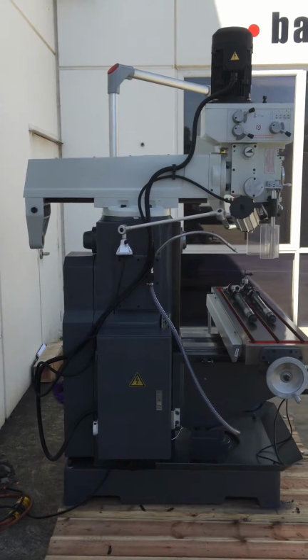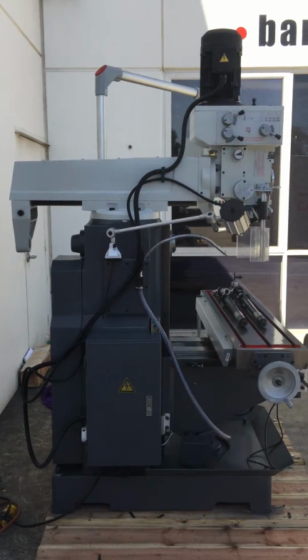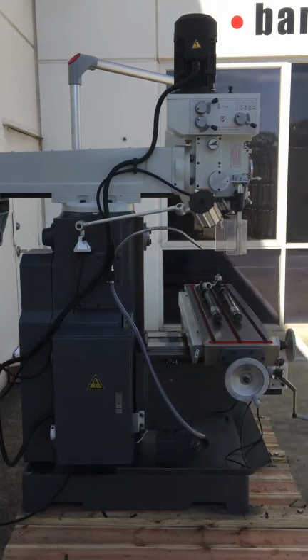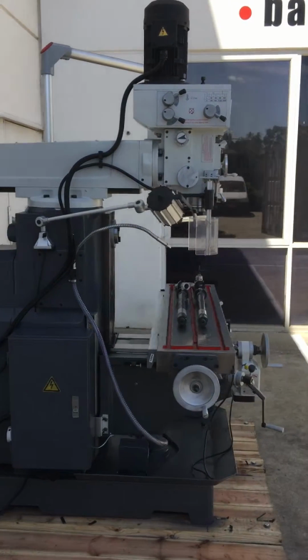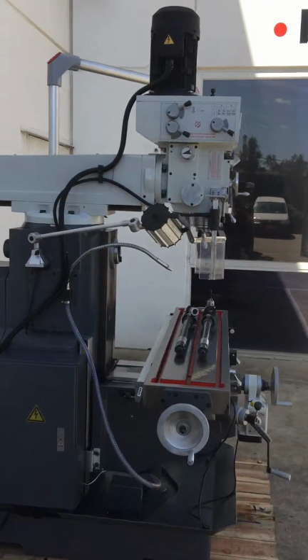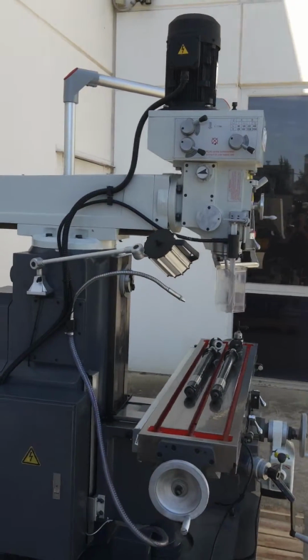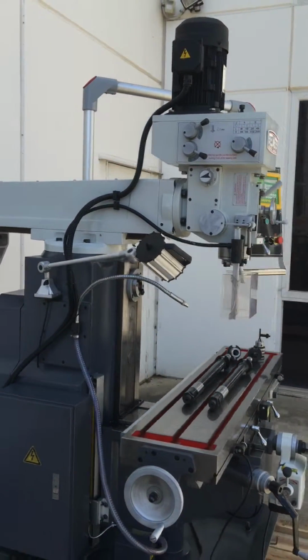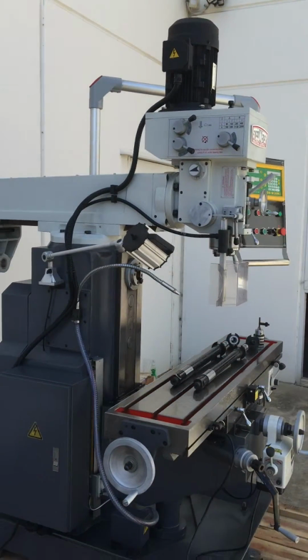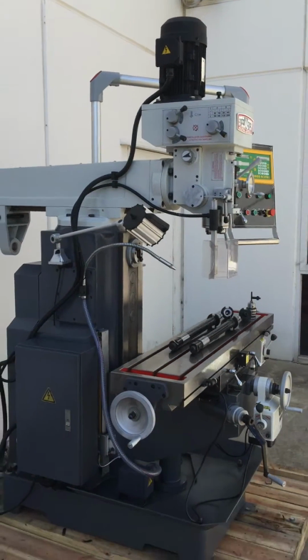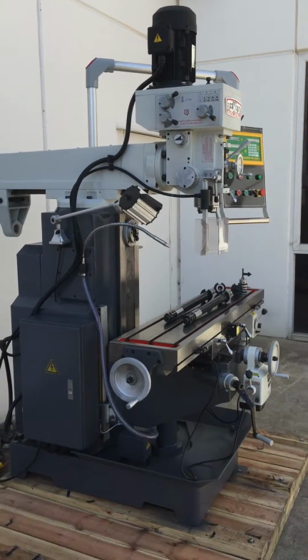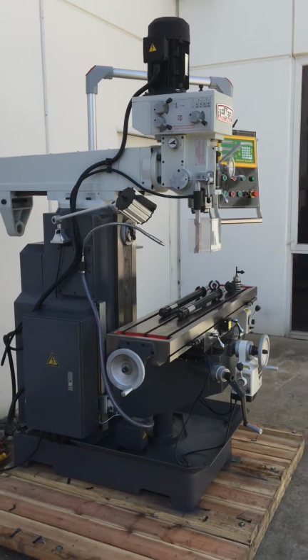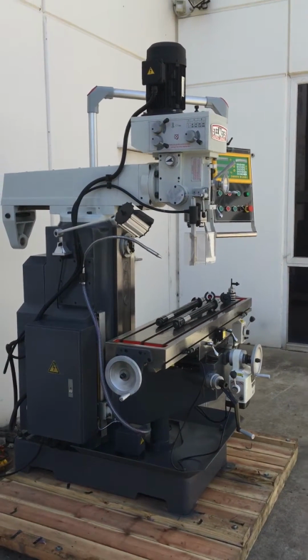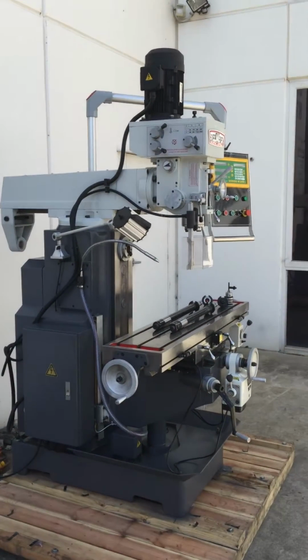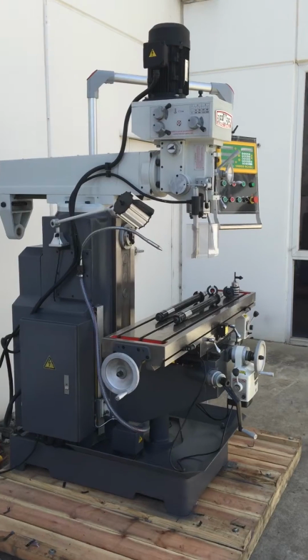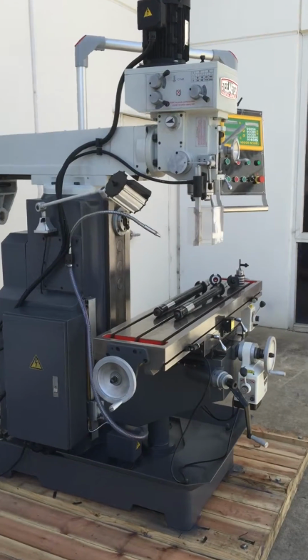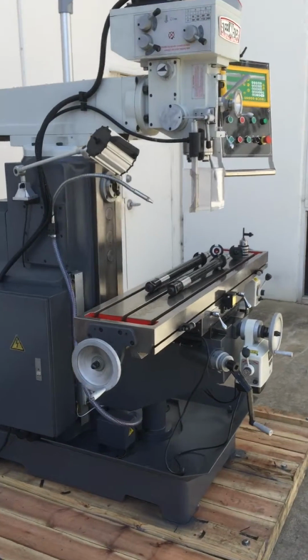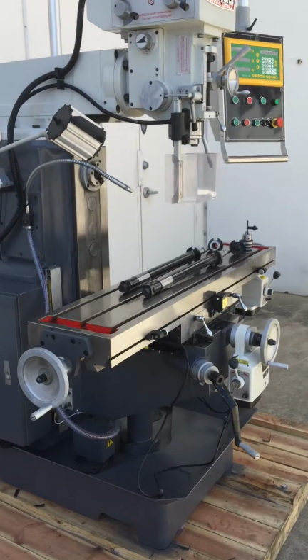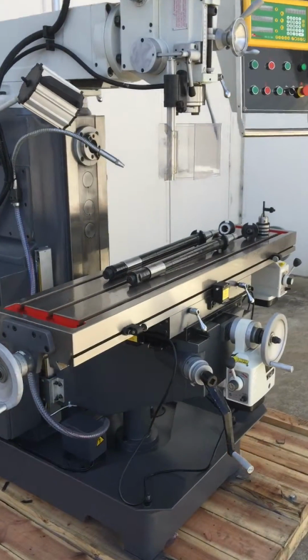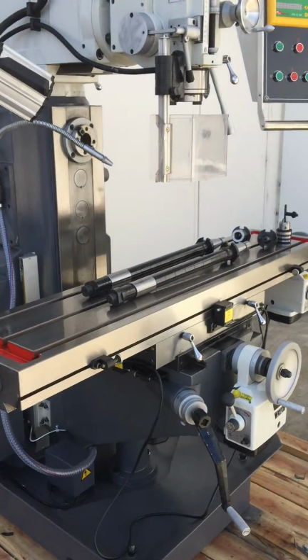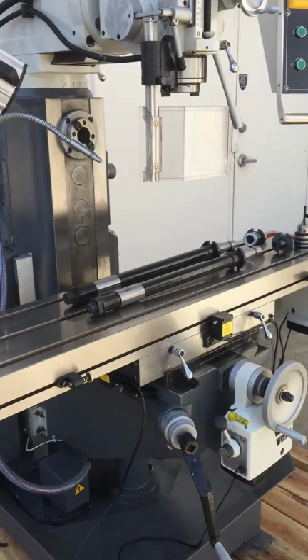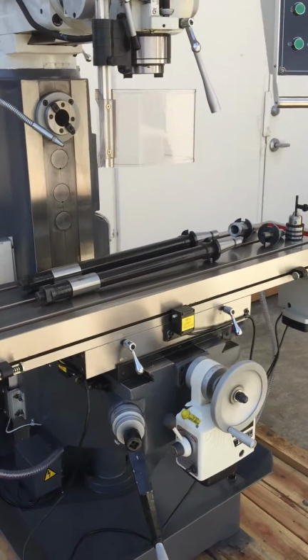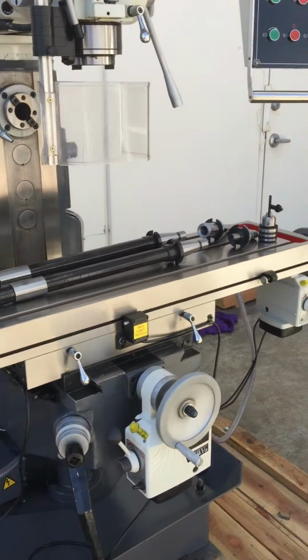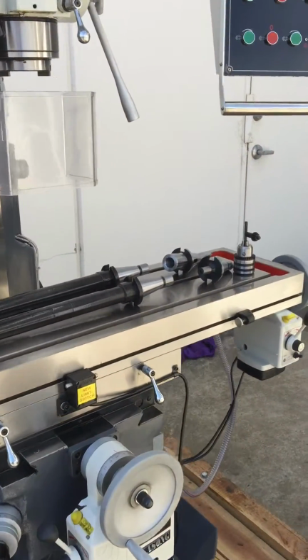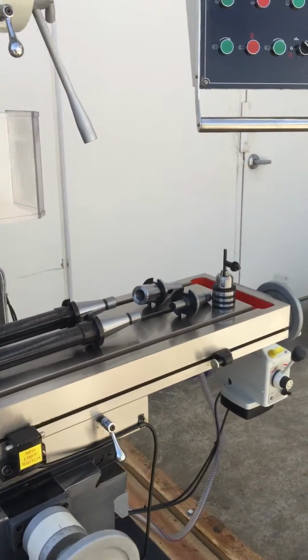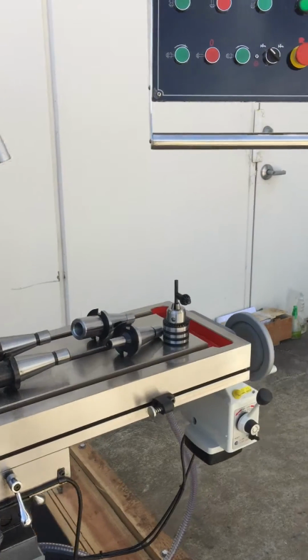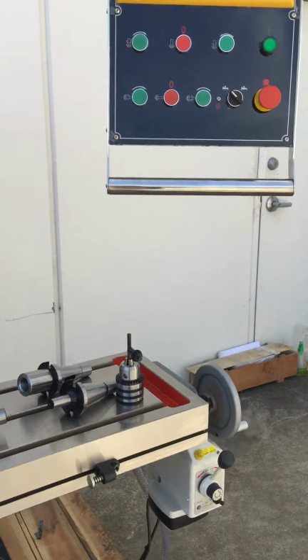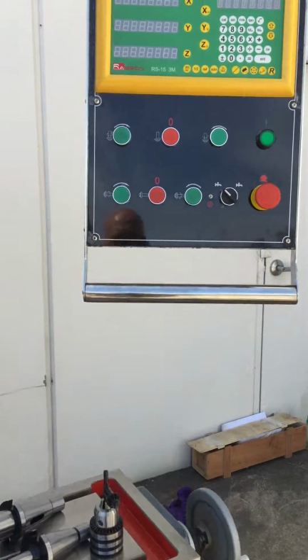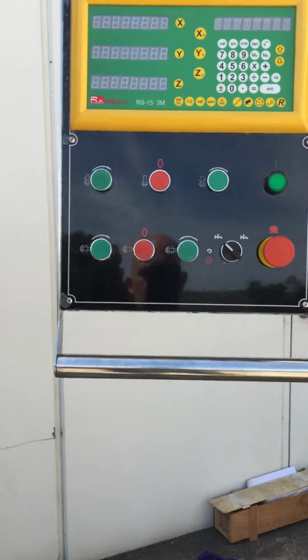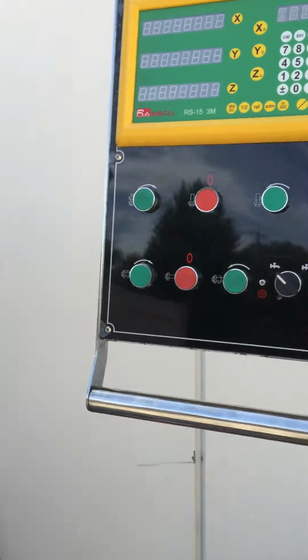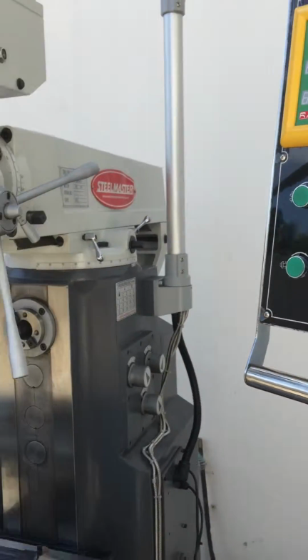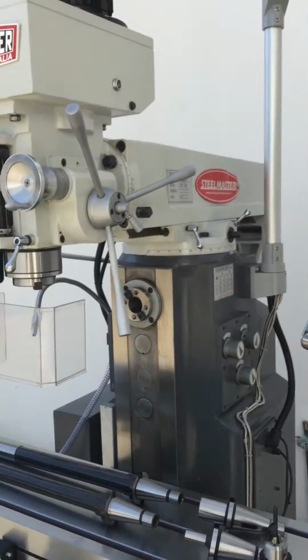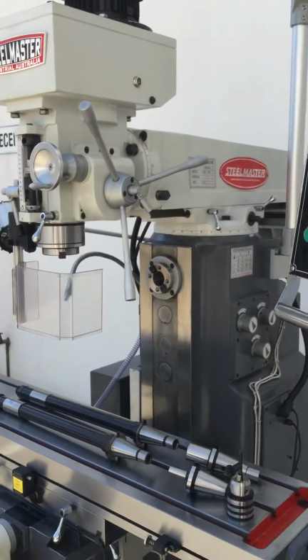Priced very fairly, as all of our machines are, however feature packed. Asset constantly assesses their machines and asks what more can we put onto our machines to make them better for the customers. And this is one of our fine examples.